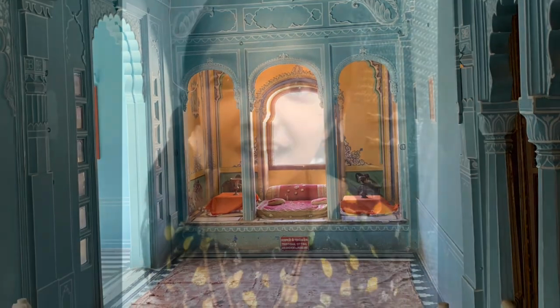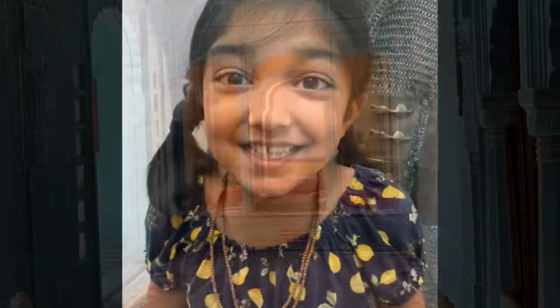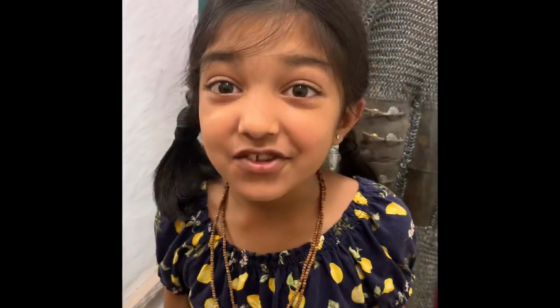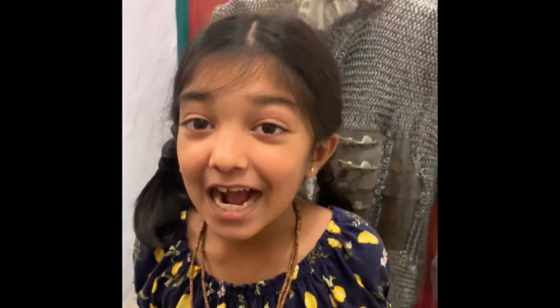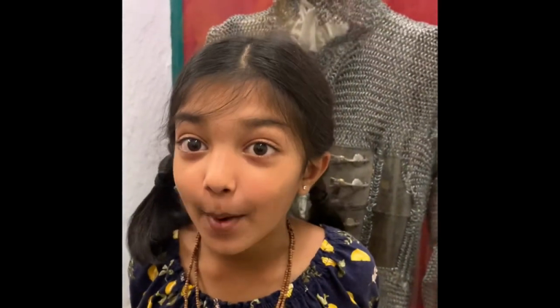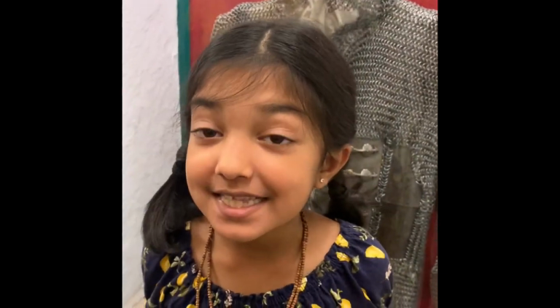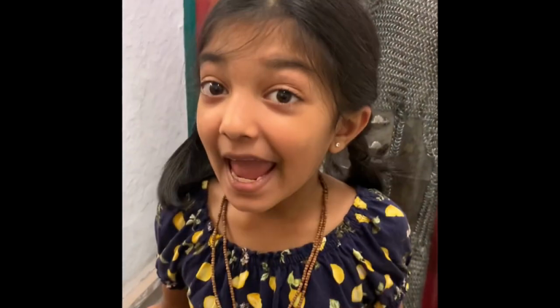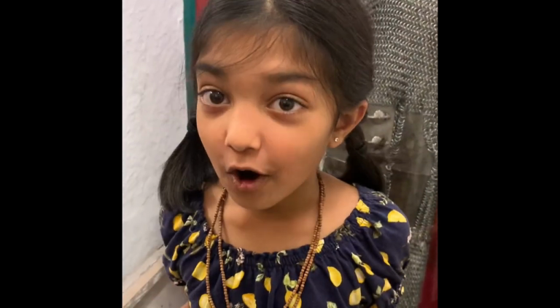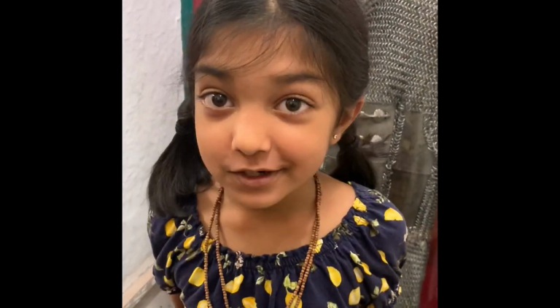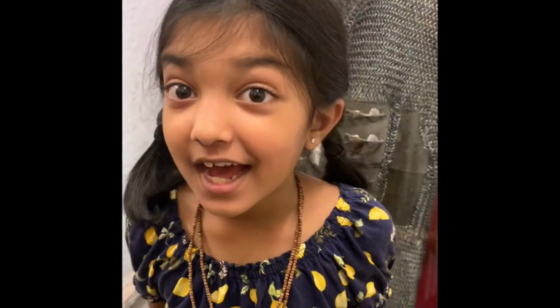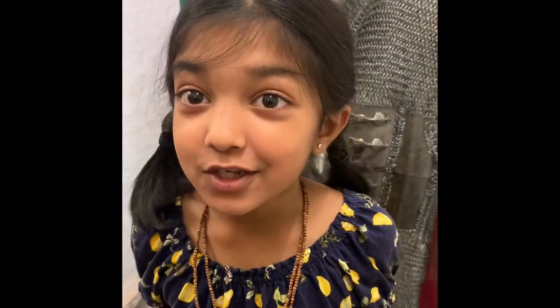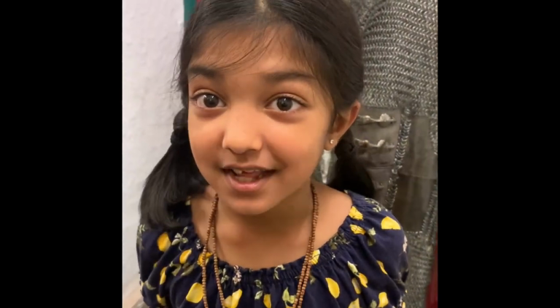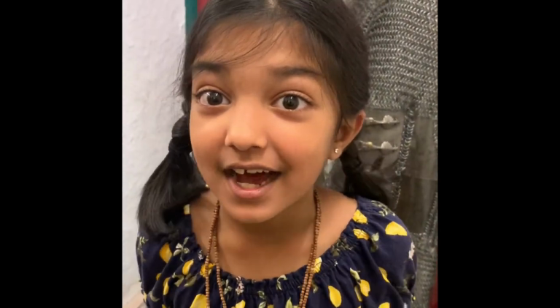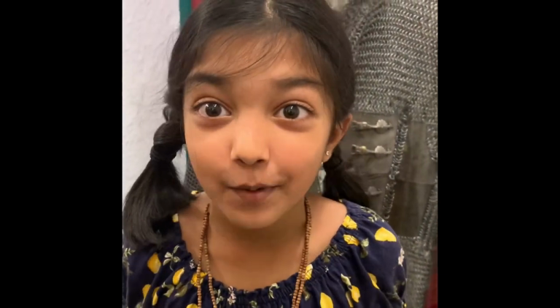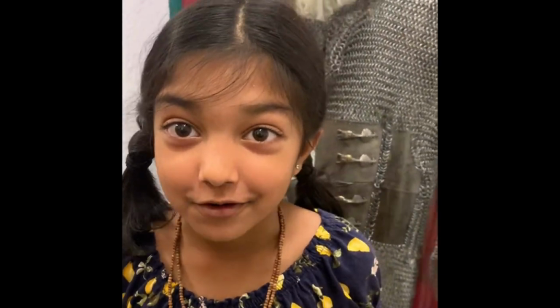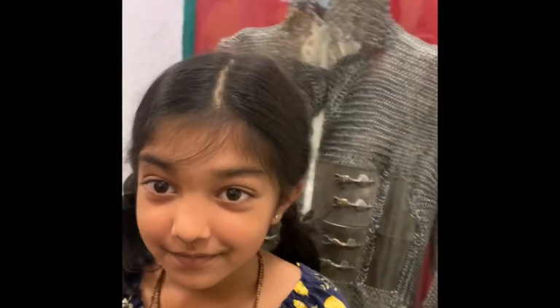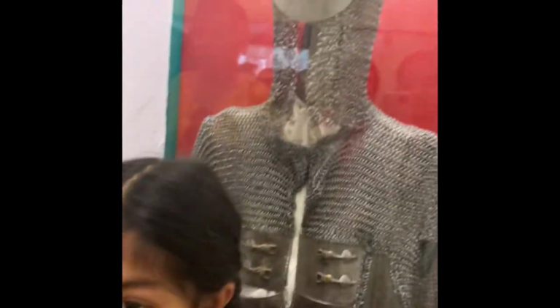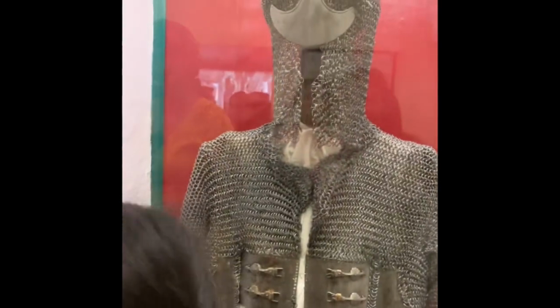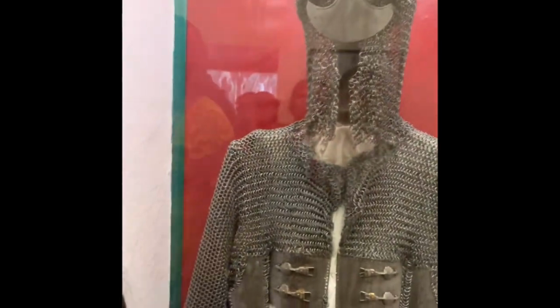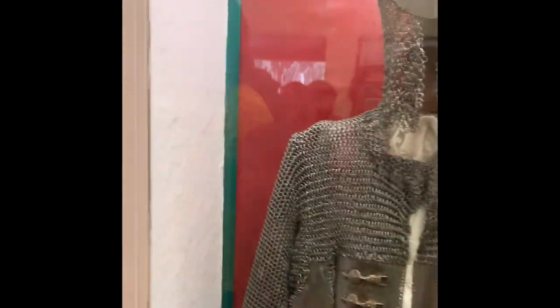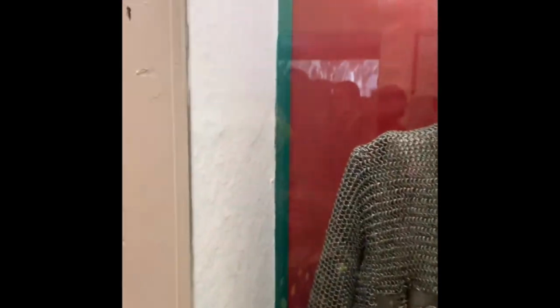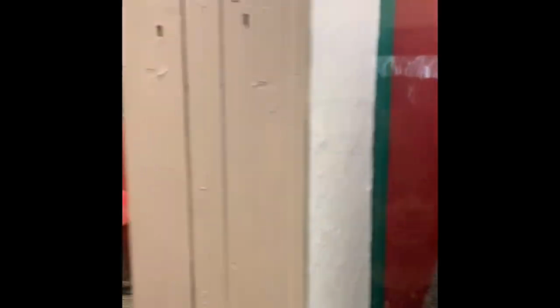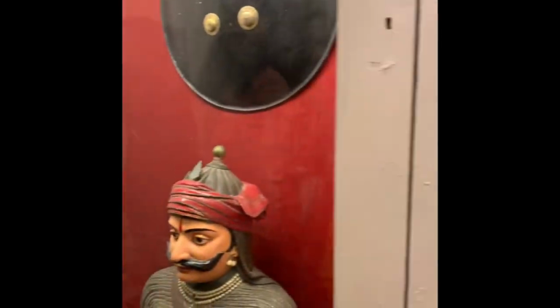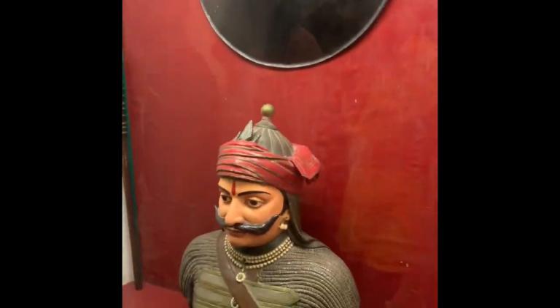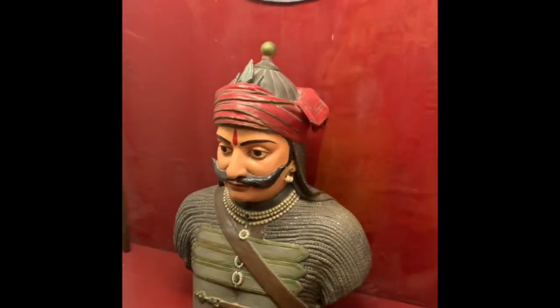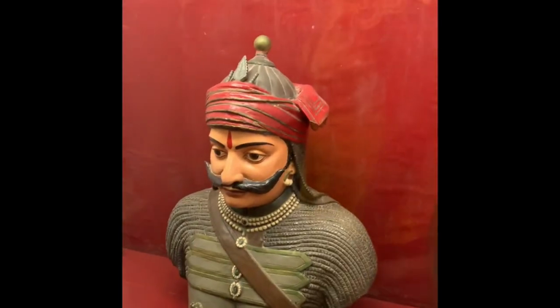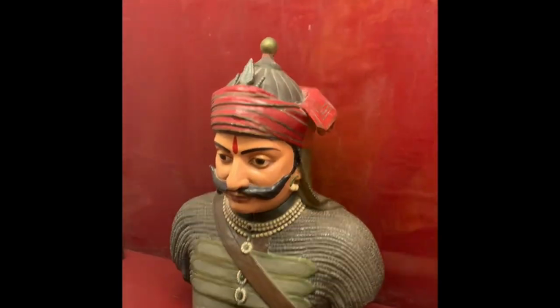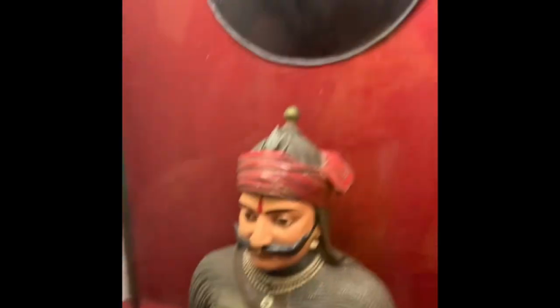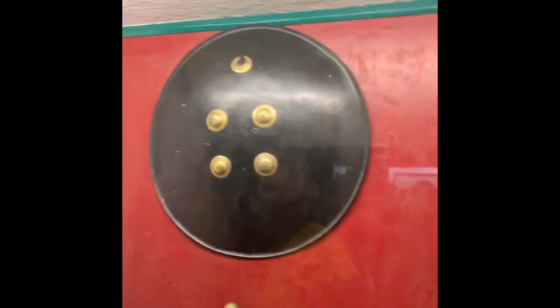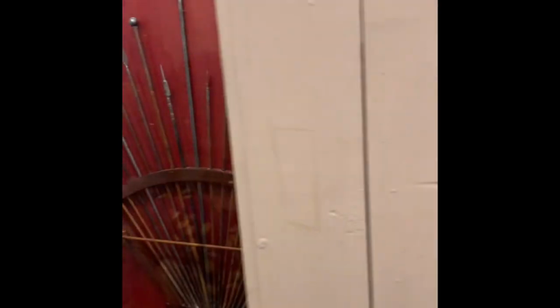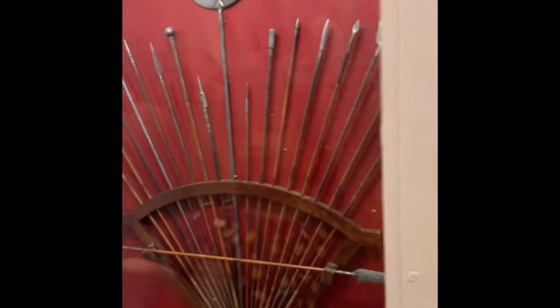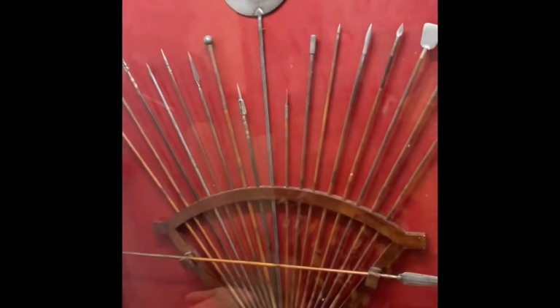These are the actual weapons and armor that have been used in battle. Here's the armor, the sword, and here's the bow and arrow.